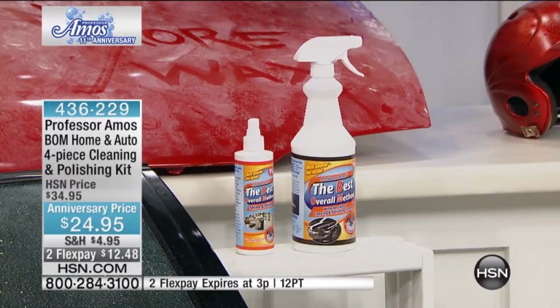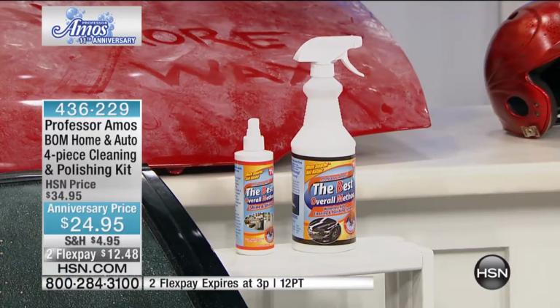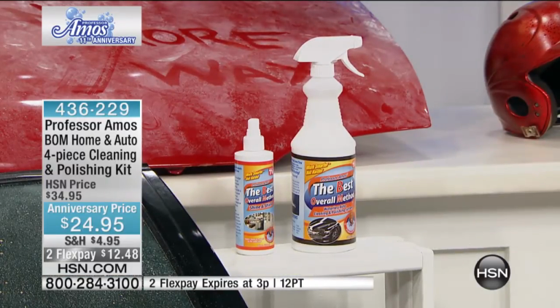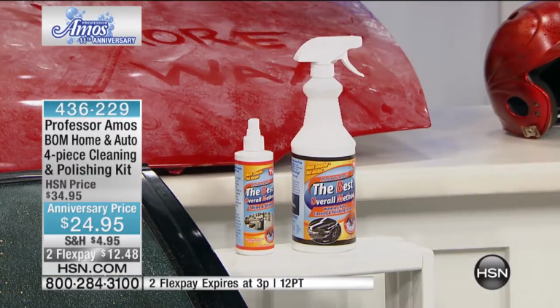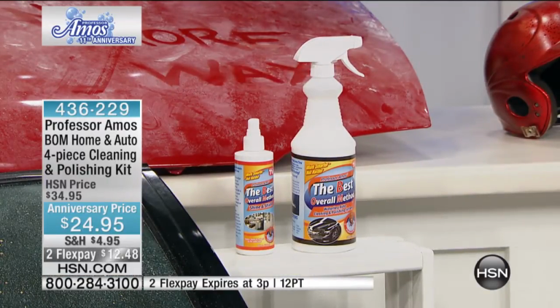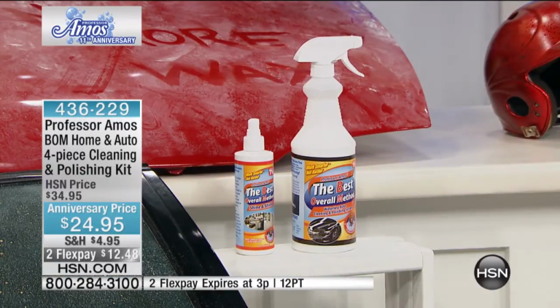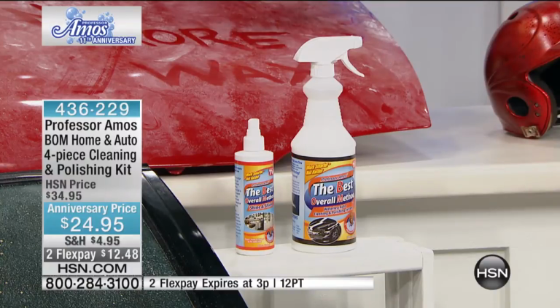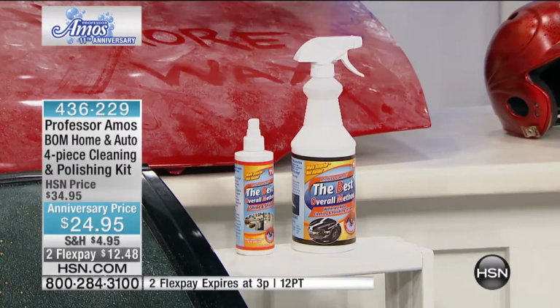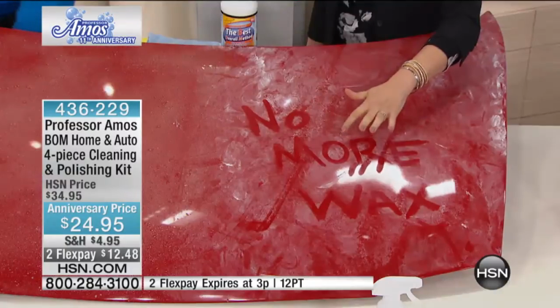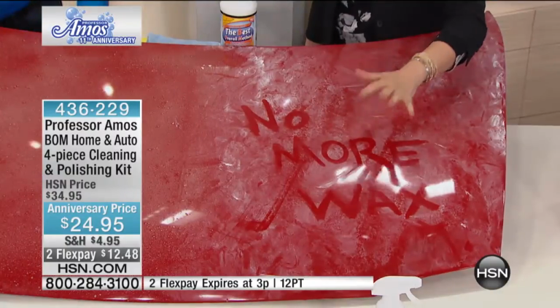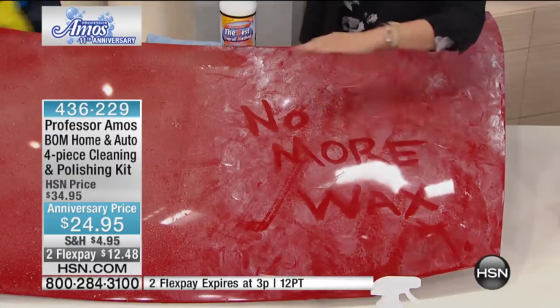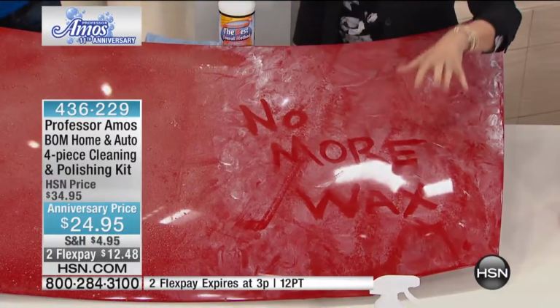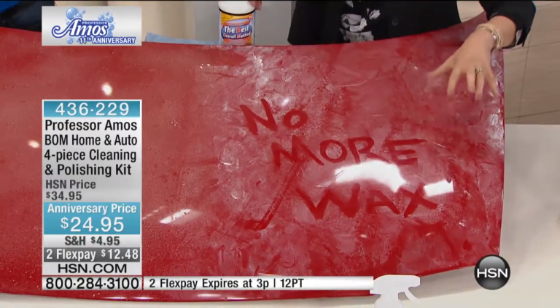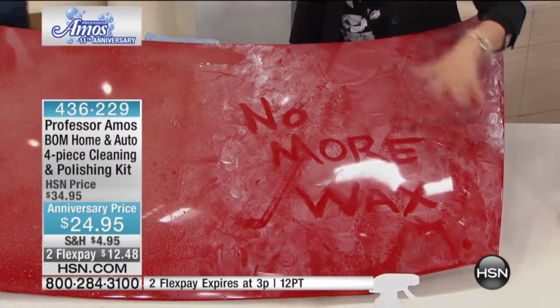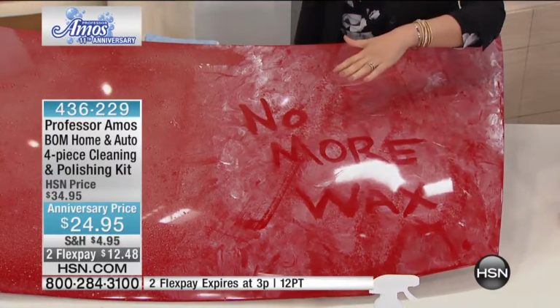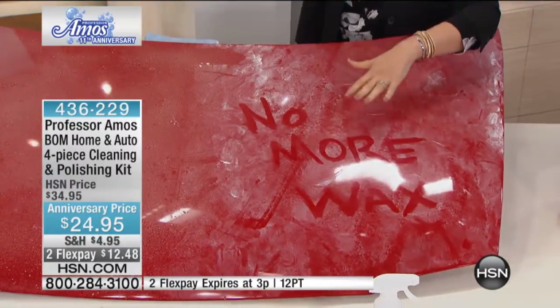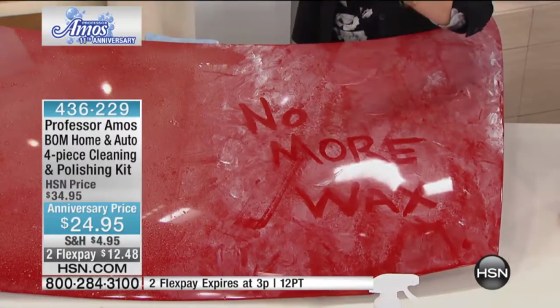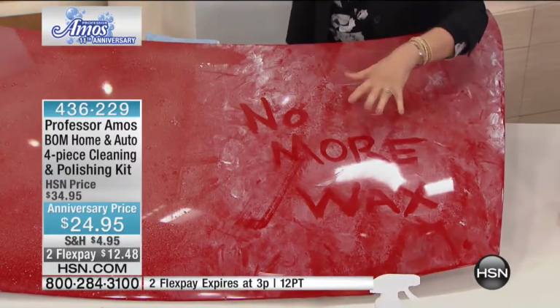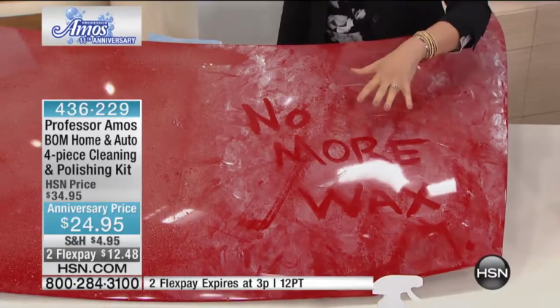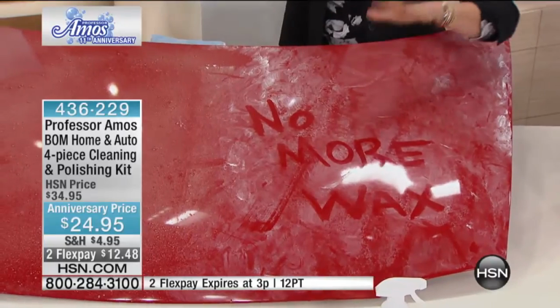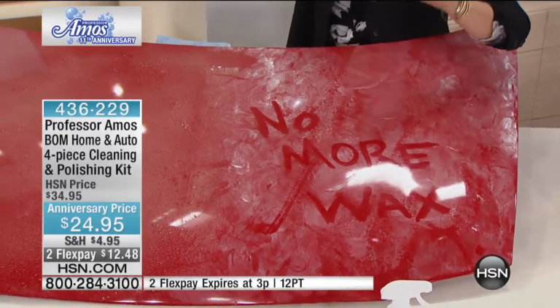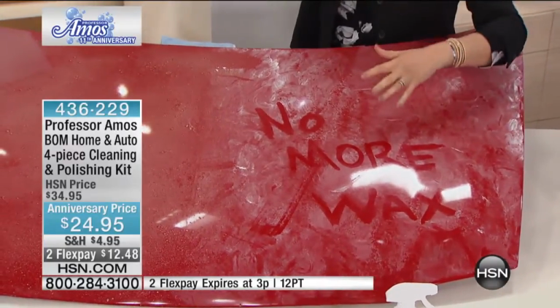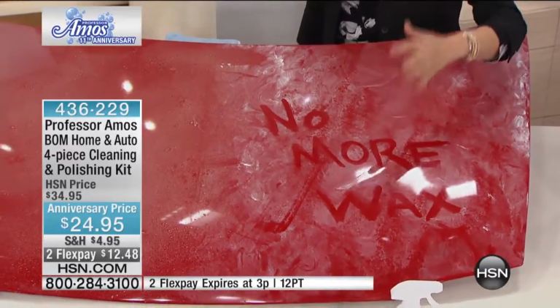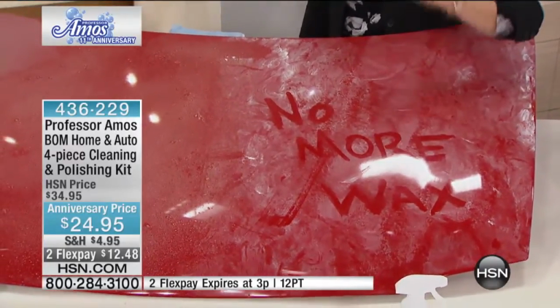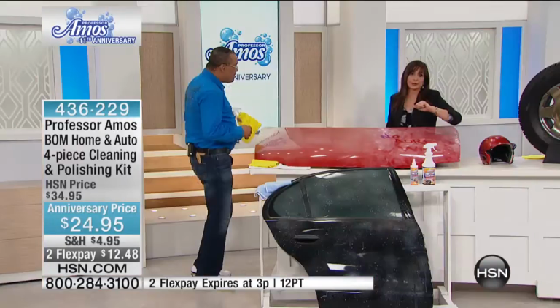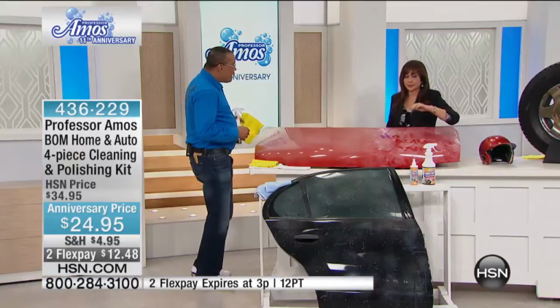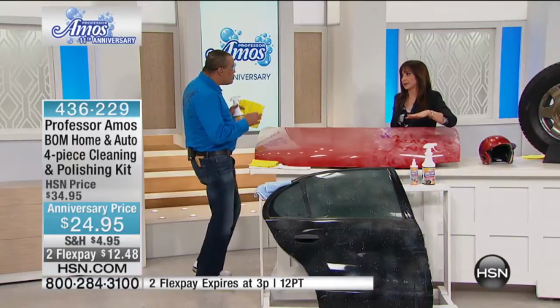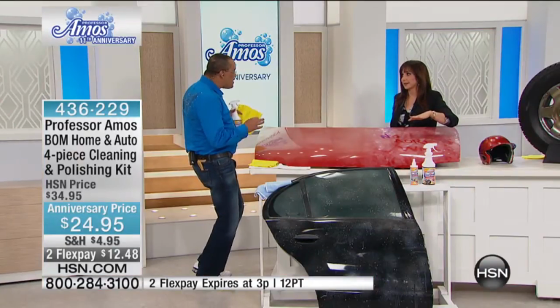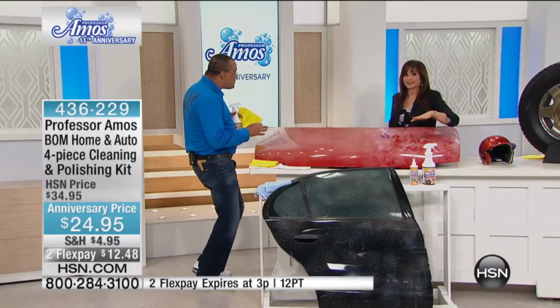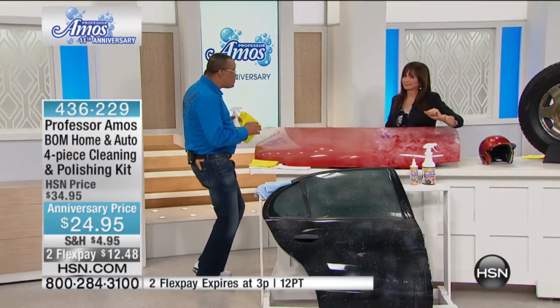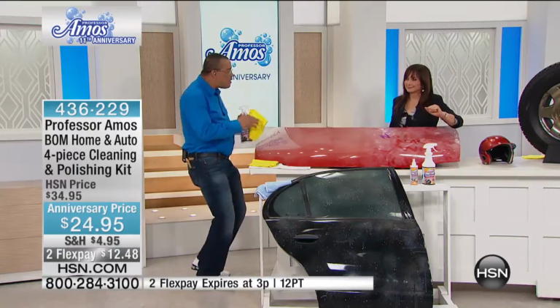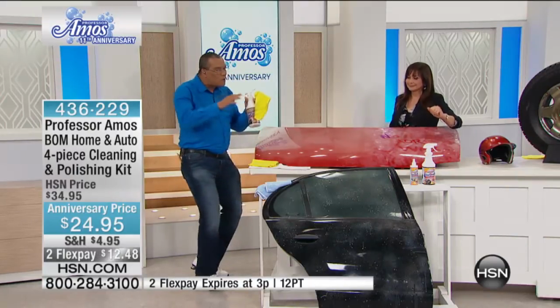You barely even need water to do this, and it's 4-3-6-2-2-9. You'll use this for so much more than the car, but it's nice to know that it's gonna take care of your cars, and this one bottle will do 30 cars. So it was the new Shining Shield — you'll use that all over.